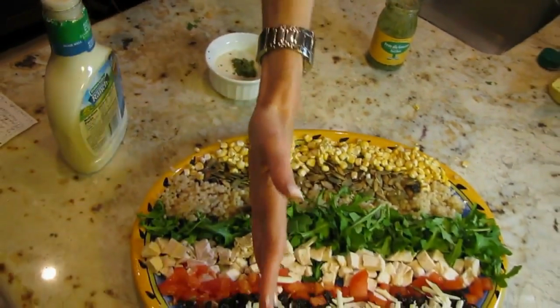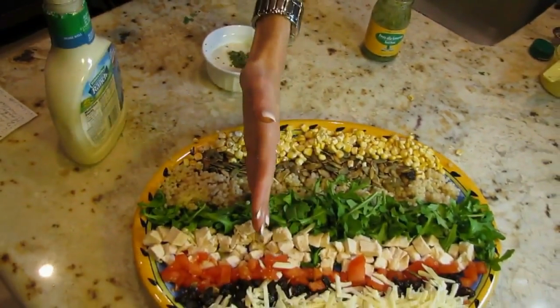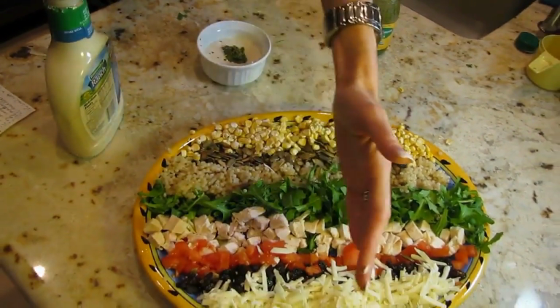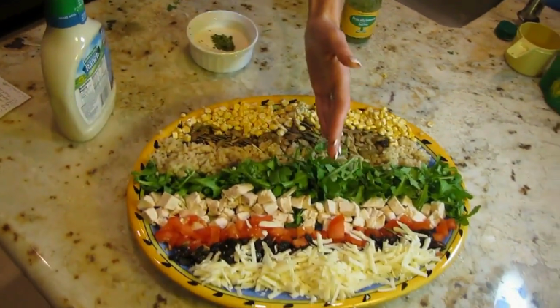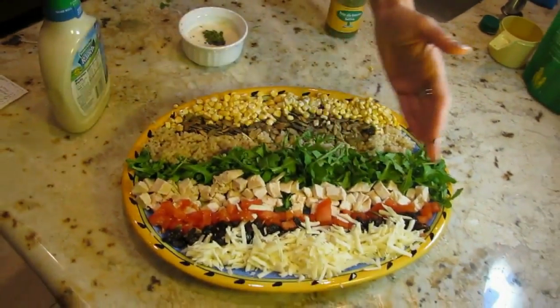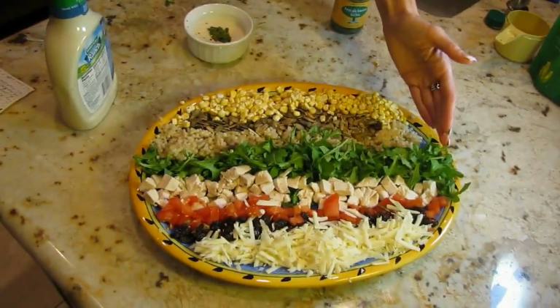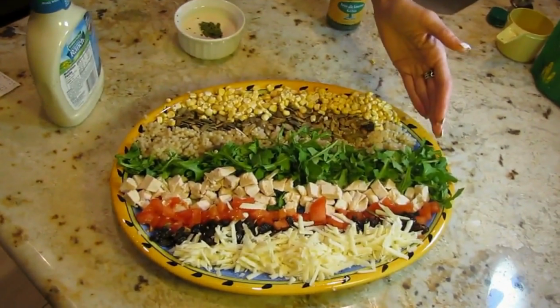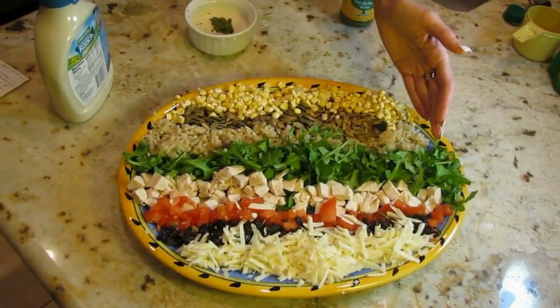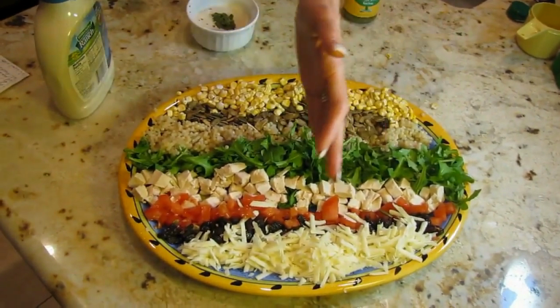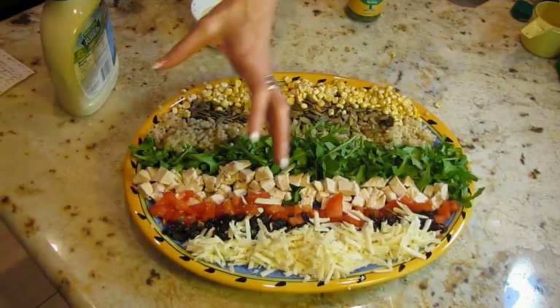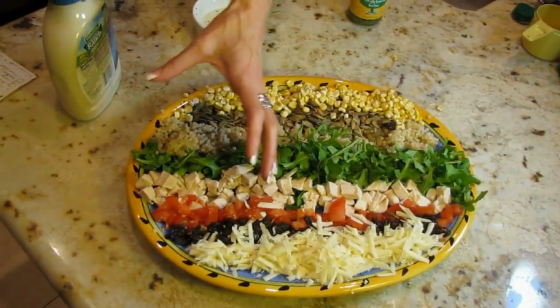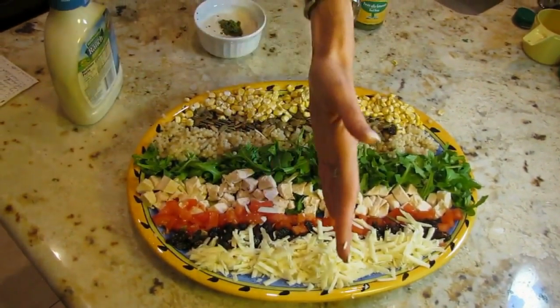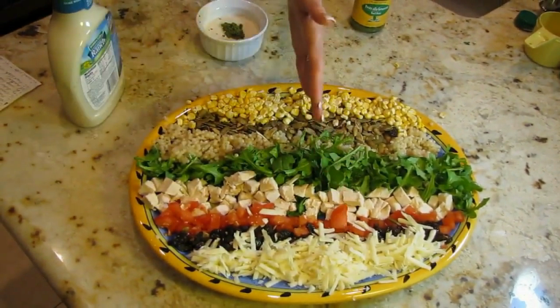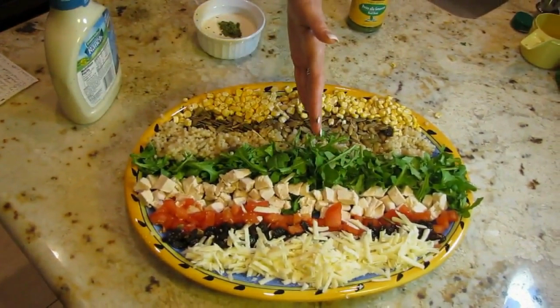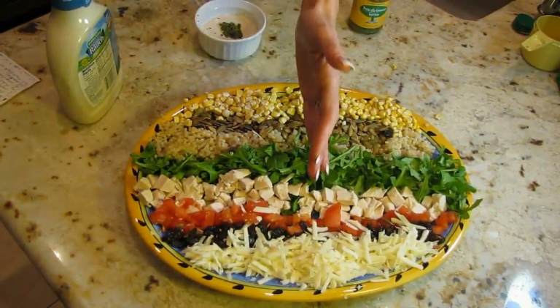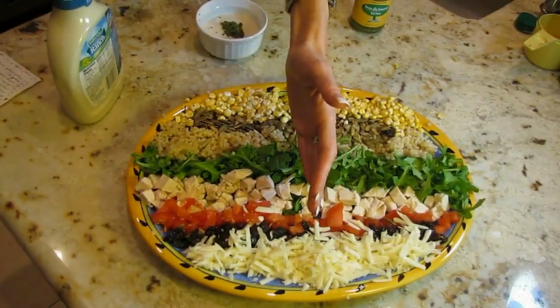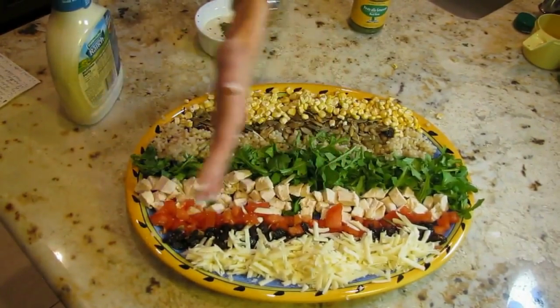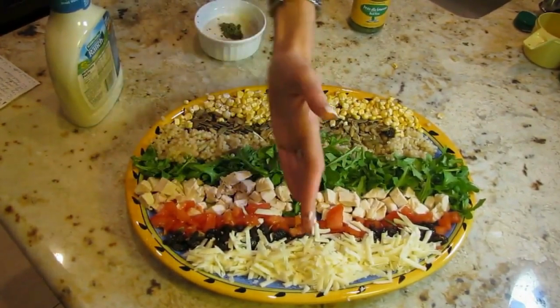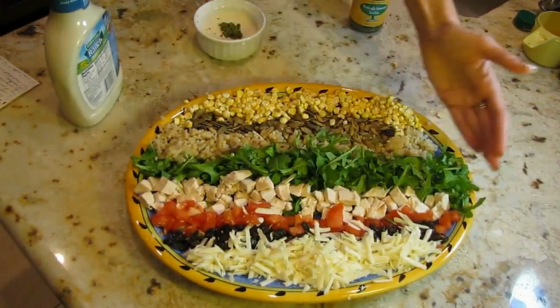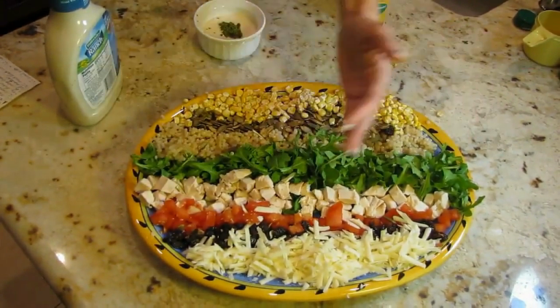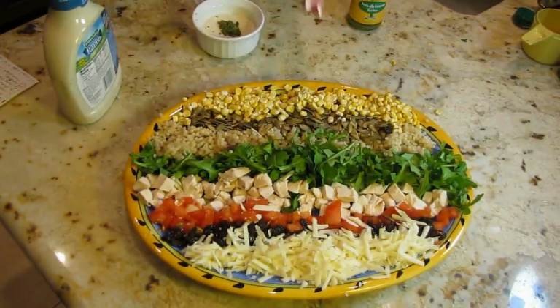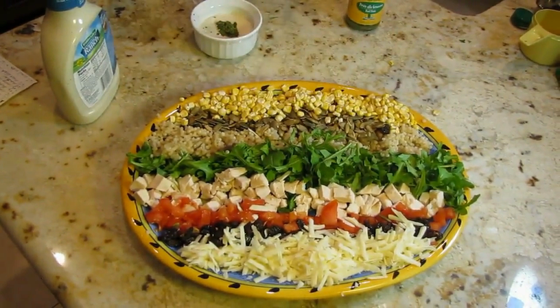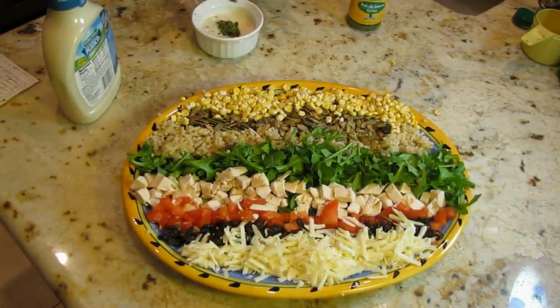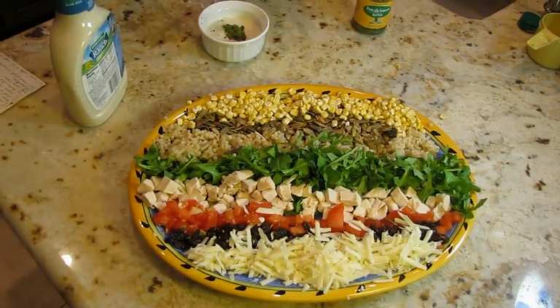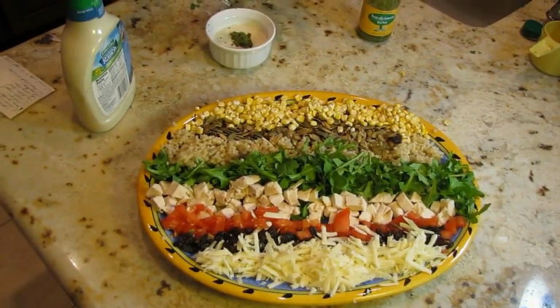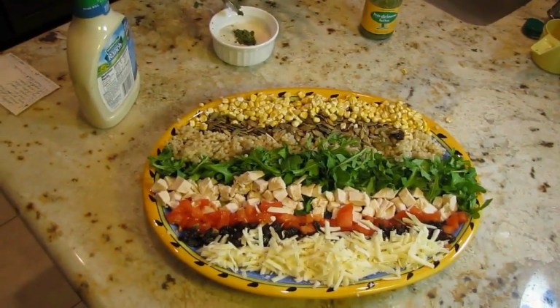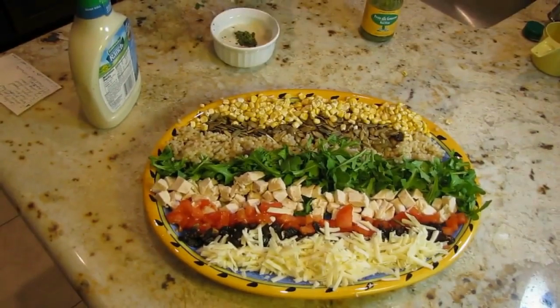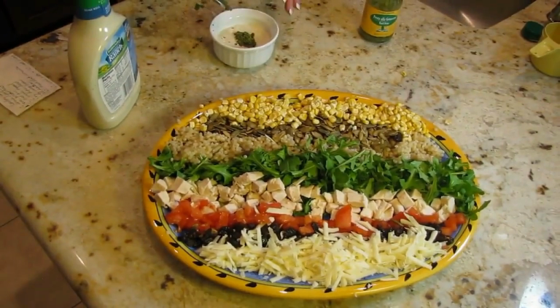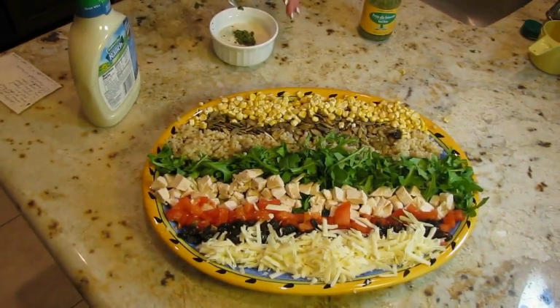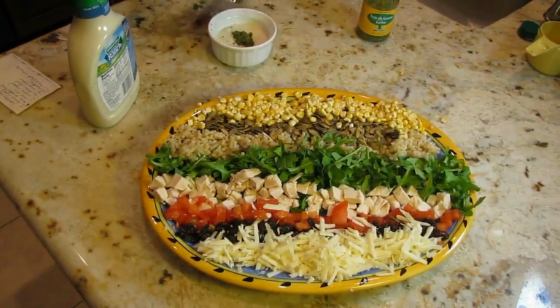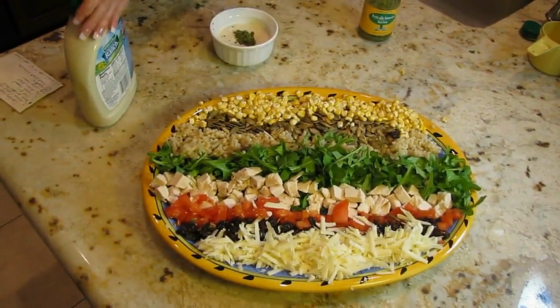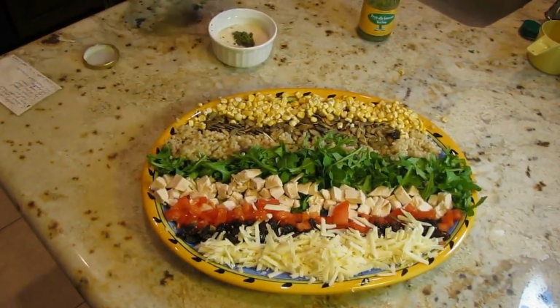This is probably four appetizer portions or two full servings. If it's just Mark and I, then he would have half and I would have half, and then you'd split that either in four or in two for the dressing.